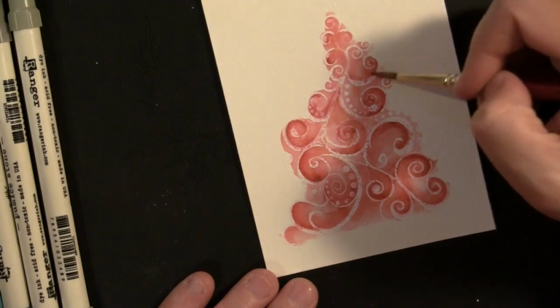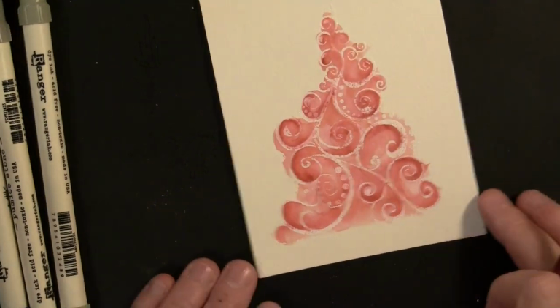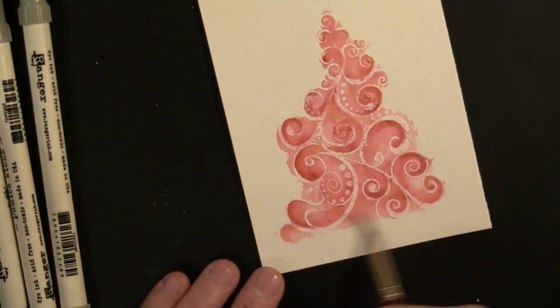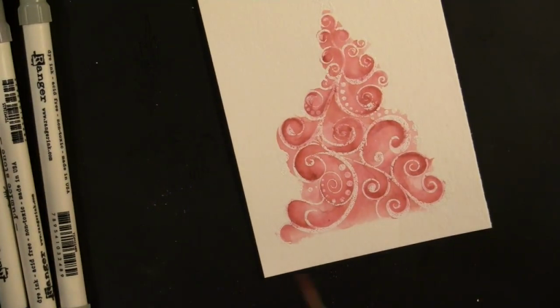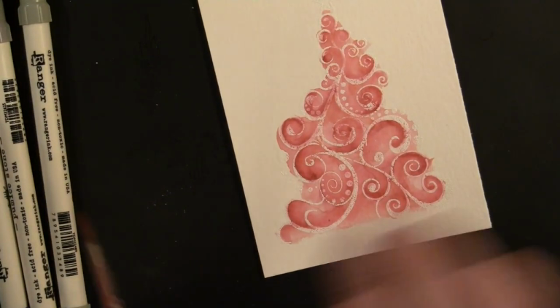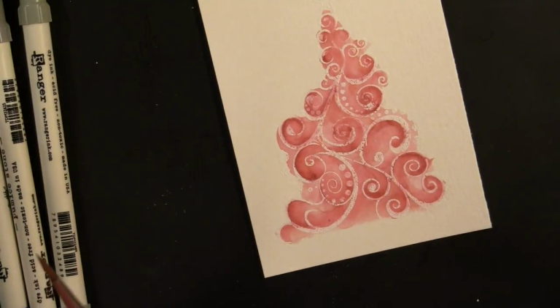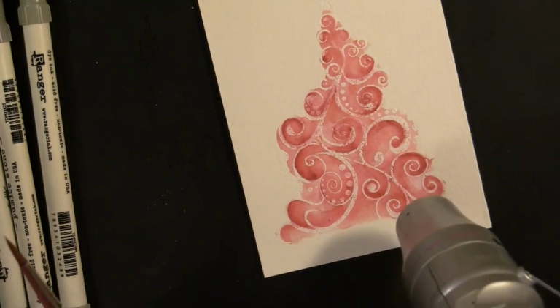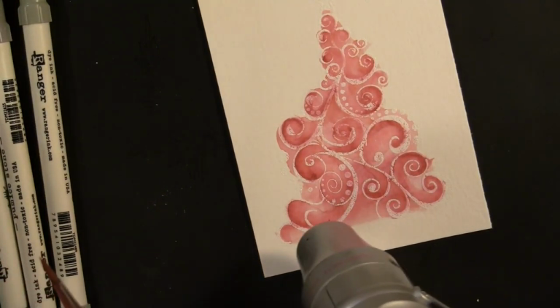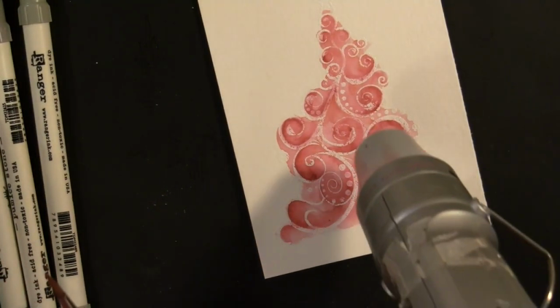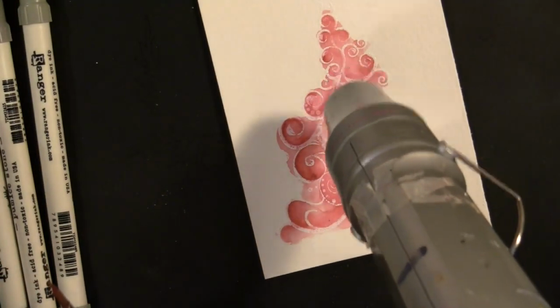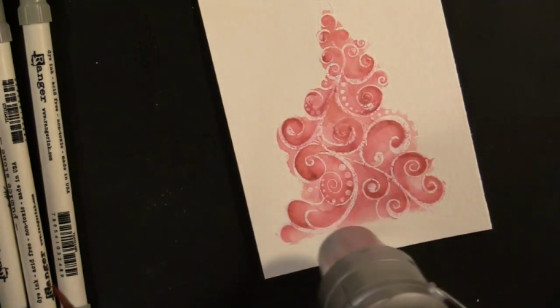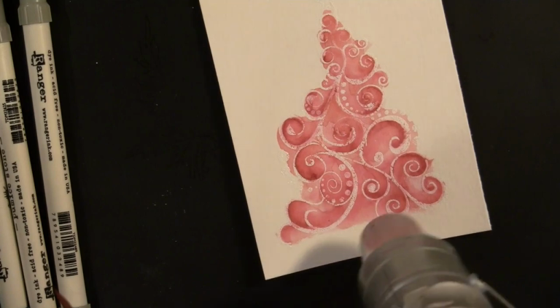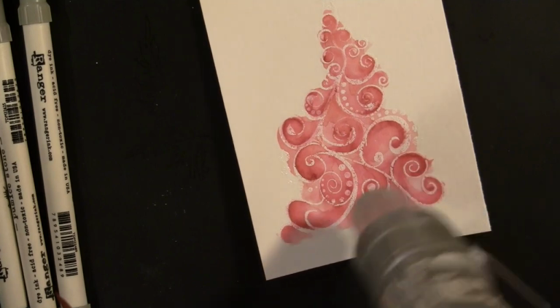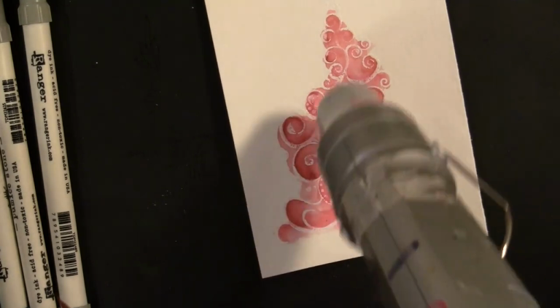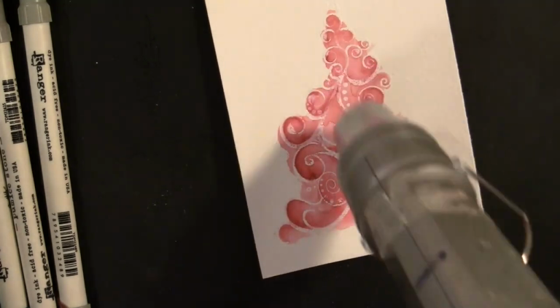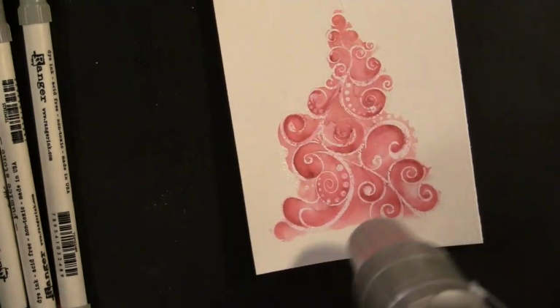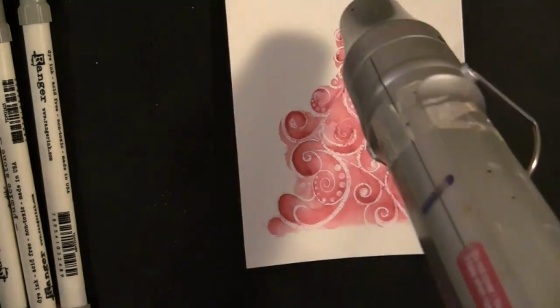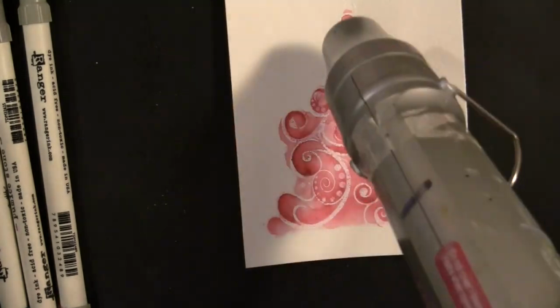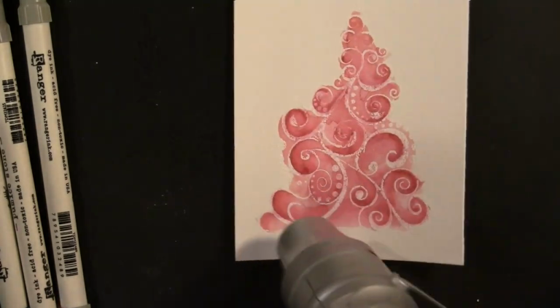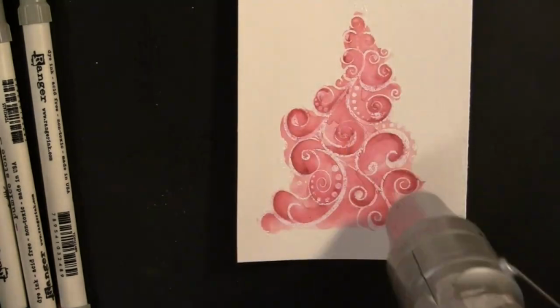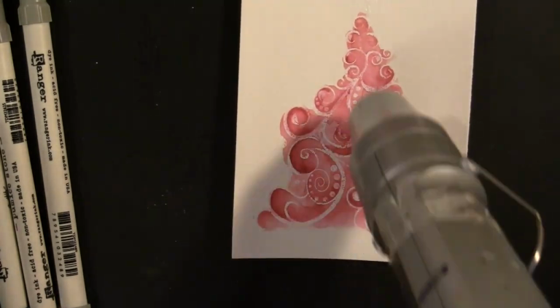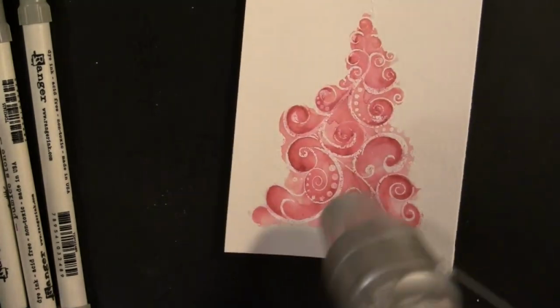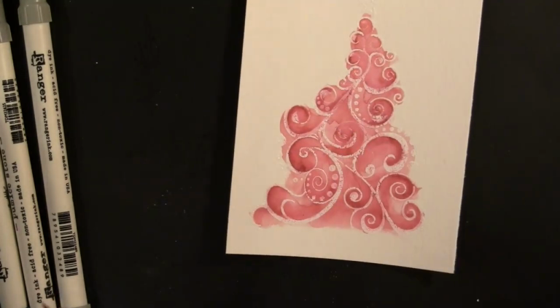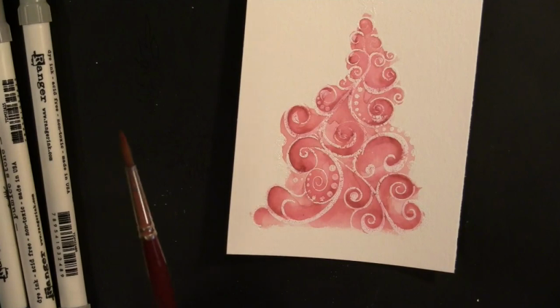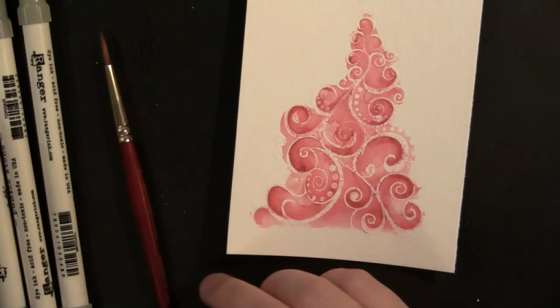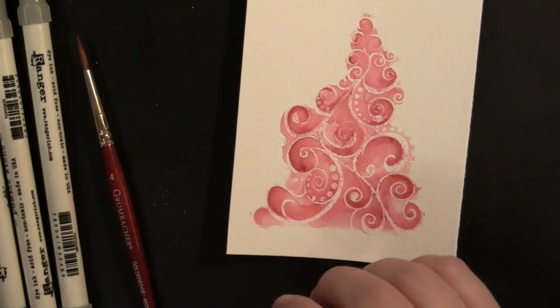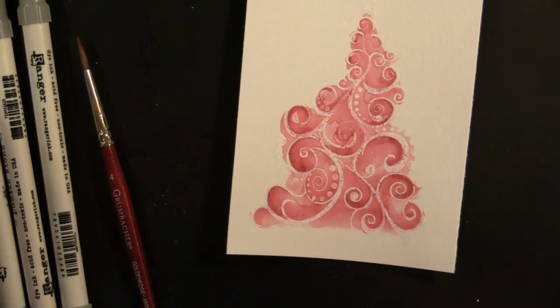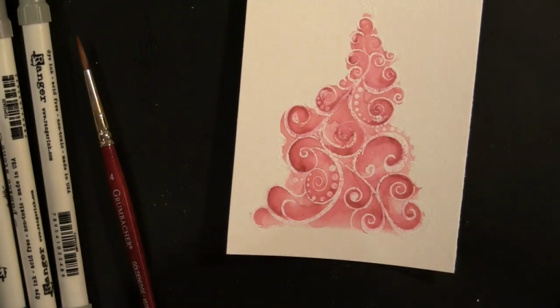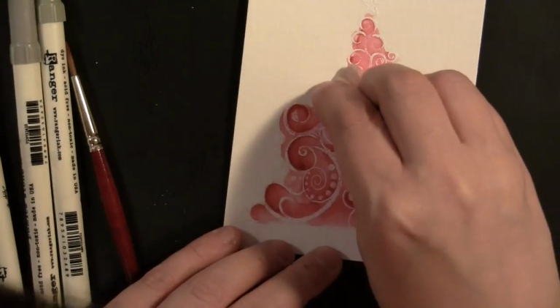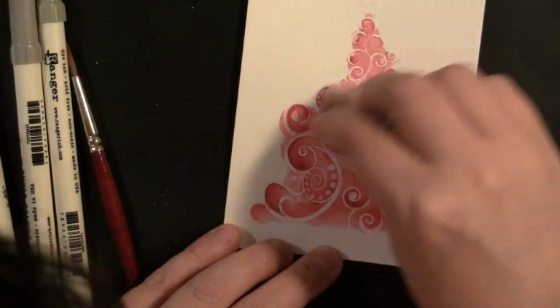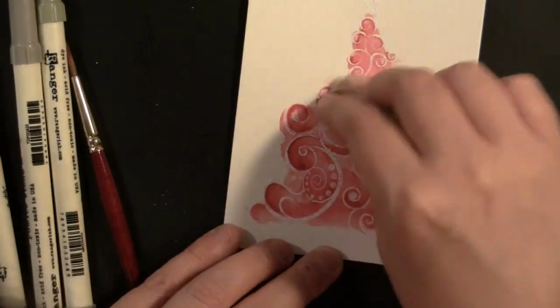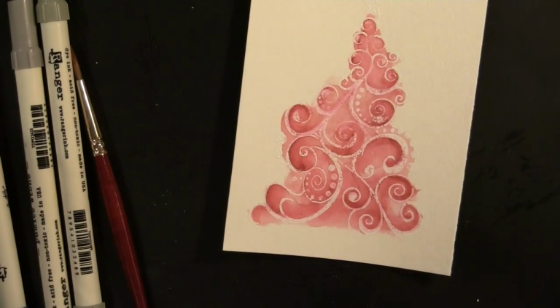Throughout this whole video I just keep going back — drying and adding more — until I'm happy with the result. You get one step closer each time. It's pretty forgiving; you can always add more ink, more paint, or more water as you go.